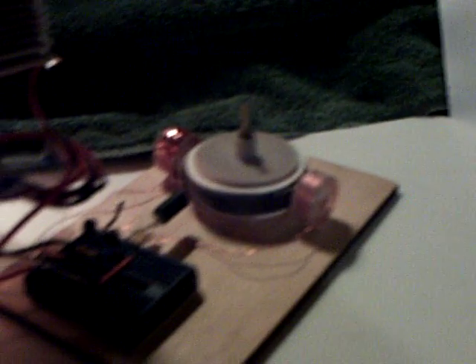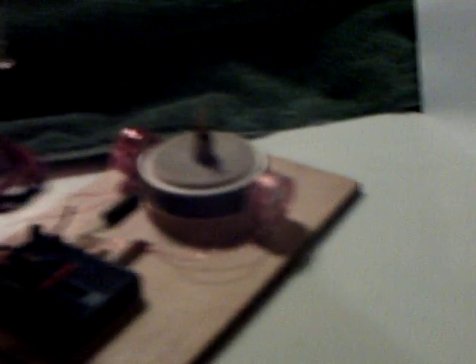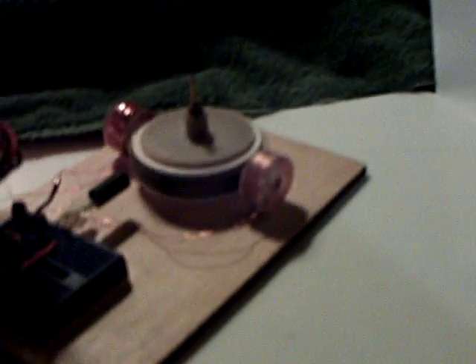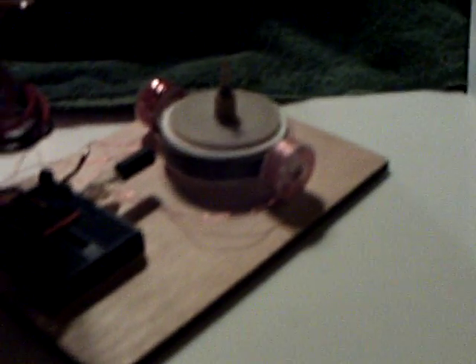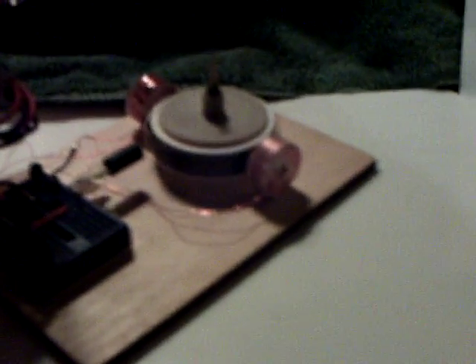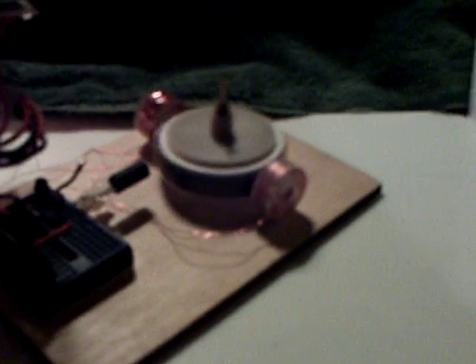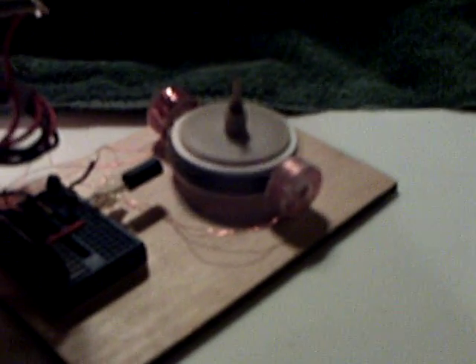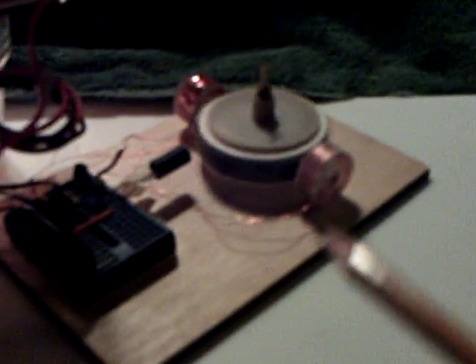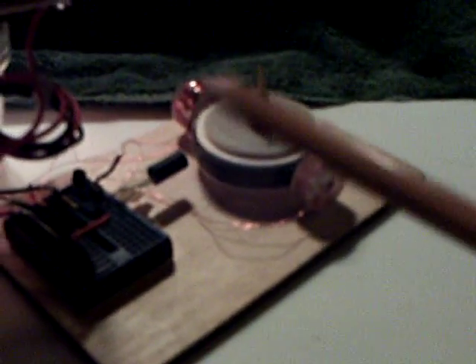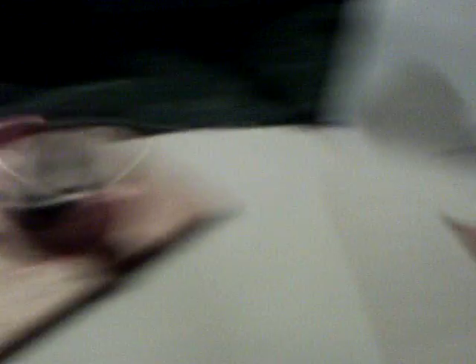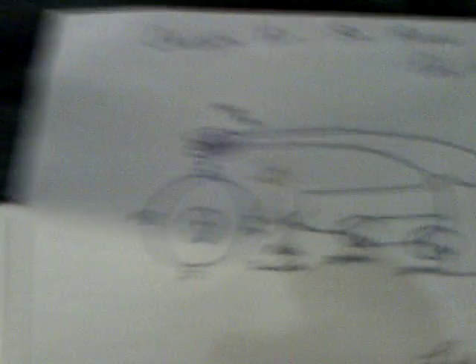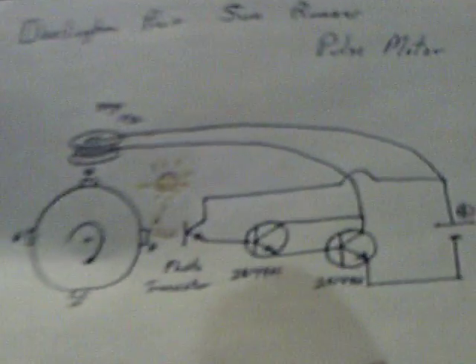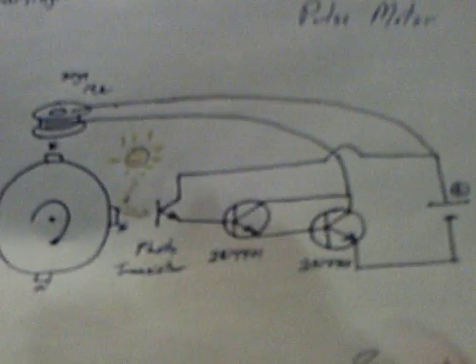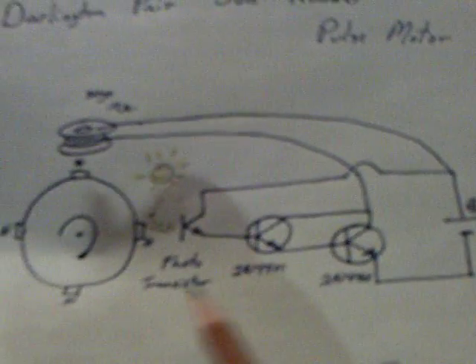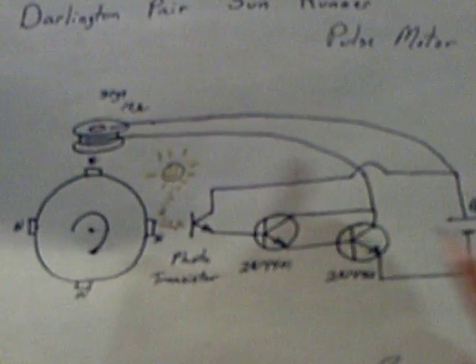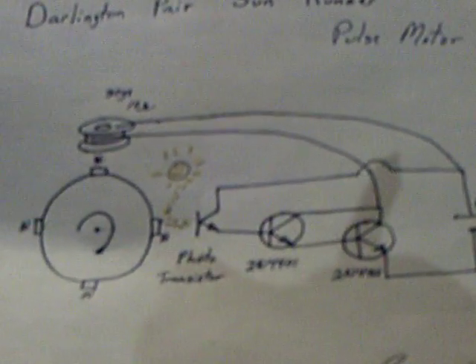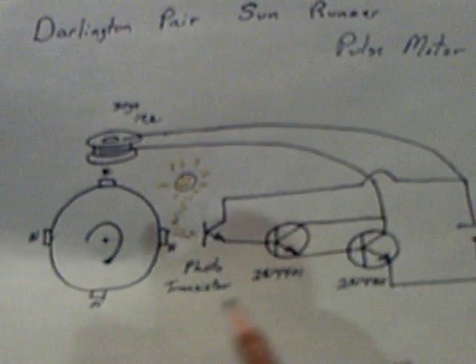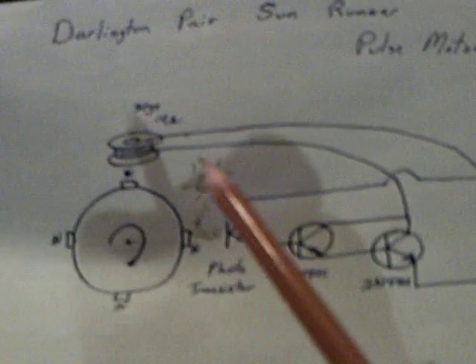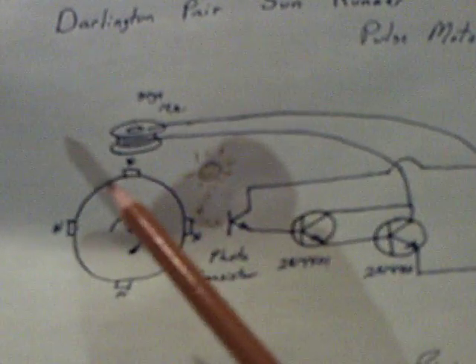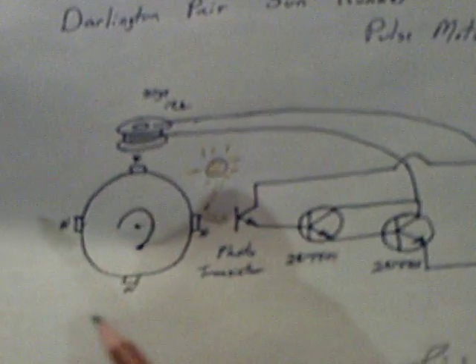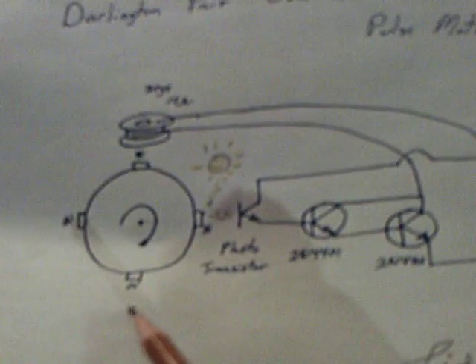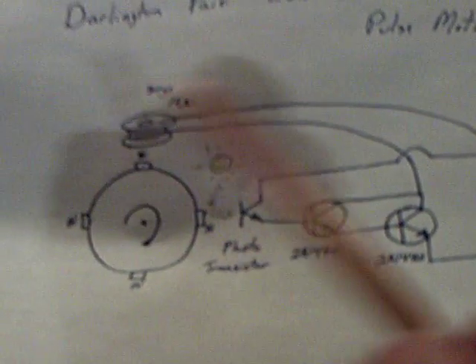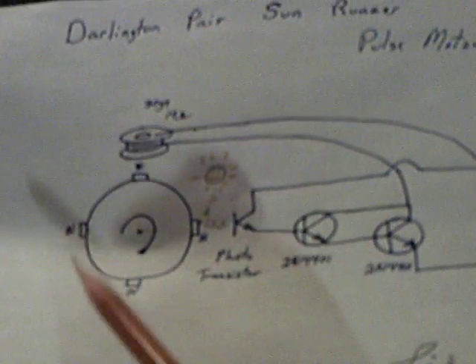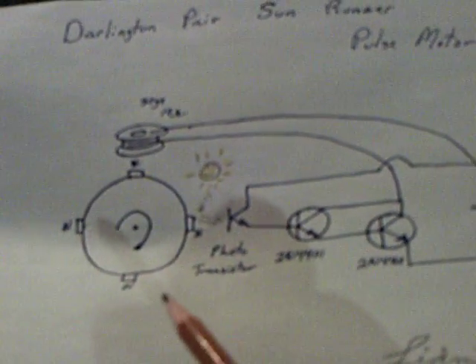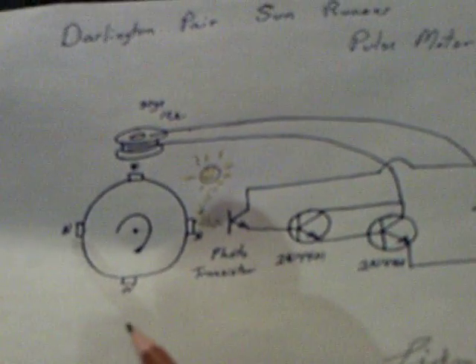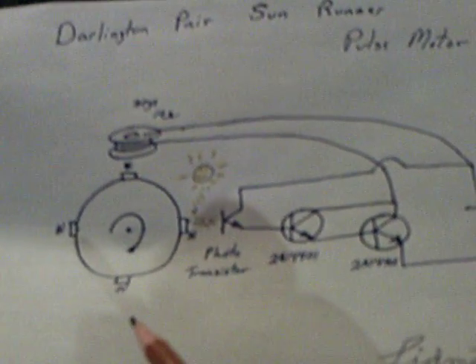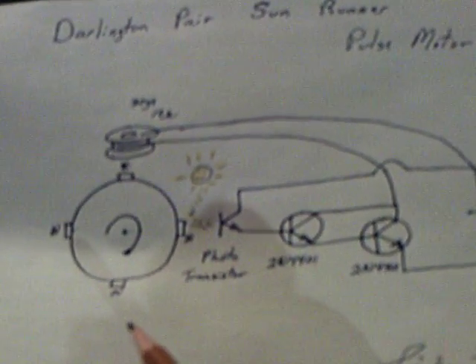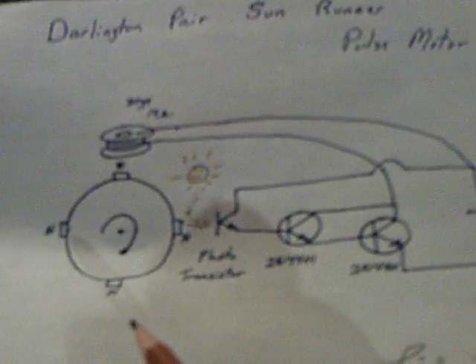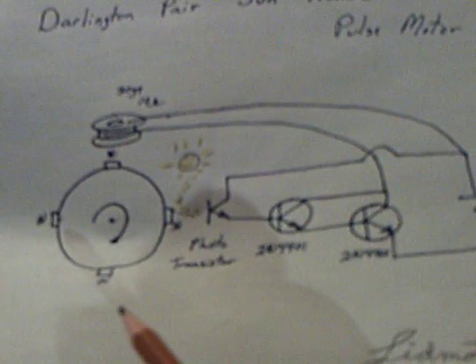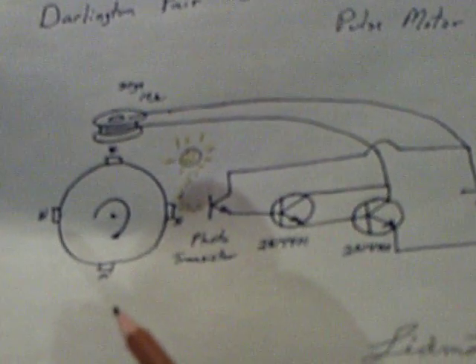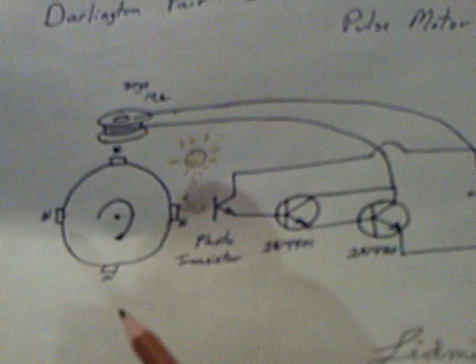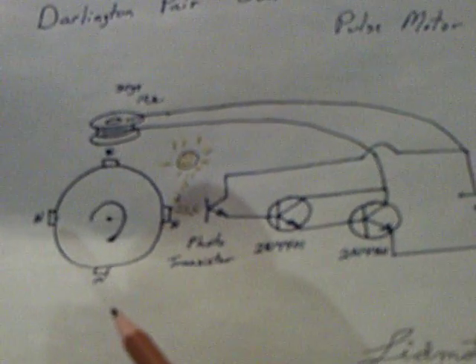I had to add a second coil to it on the other side of the rotor. This is the same Darlington pair, but I put another coil over here in series, and that increased the resistance double, and gave me push on both sides of the rotor.